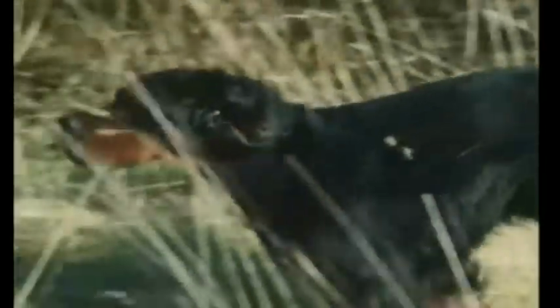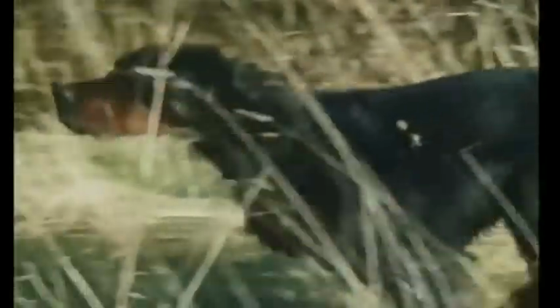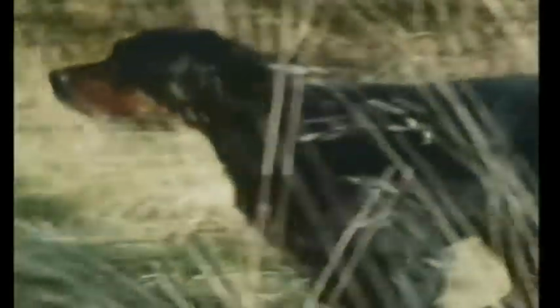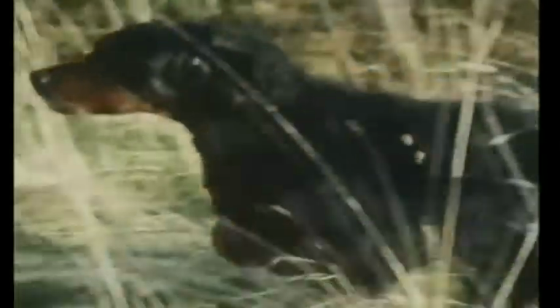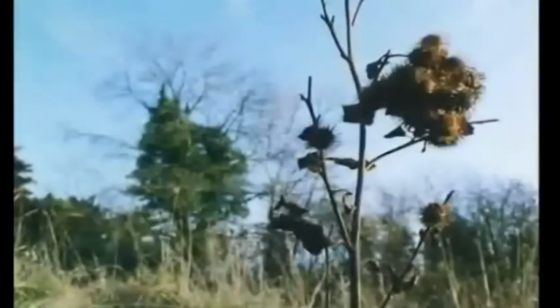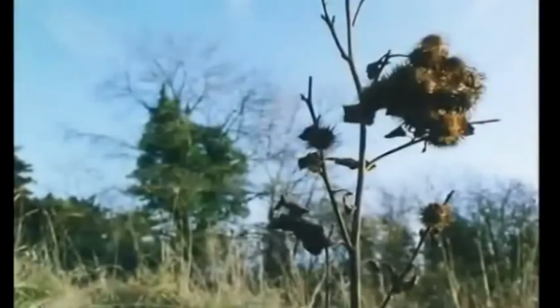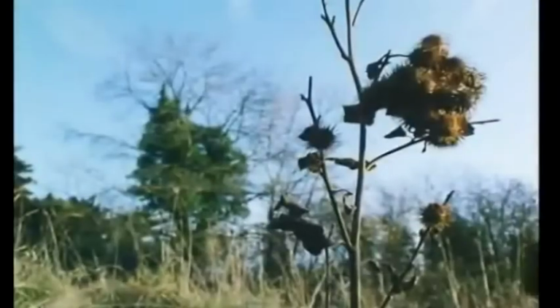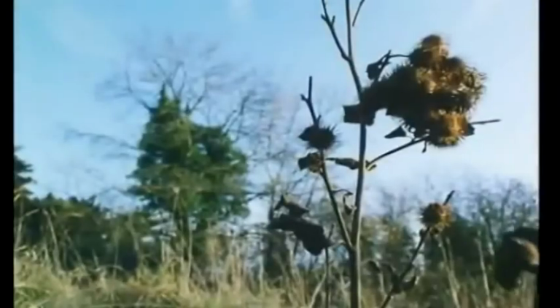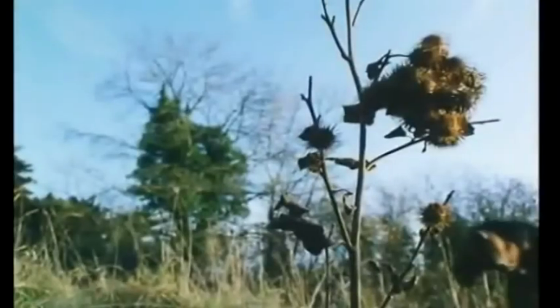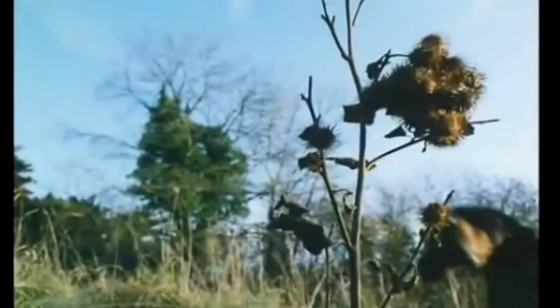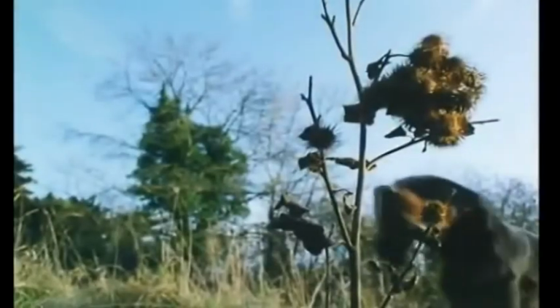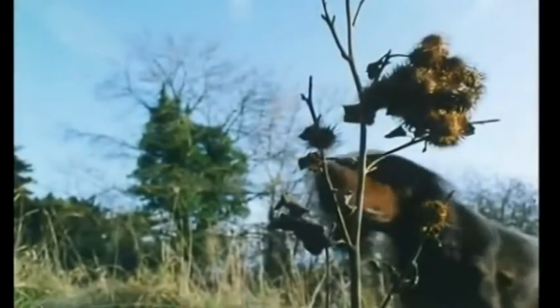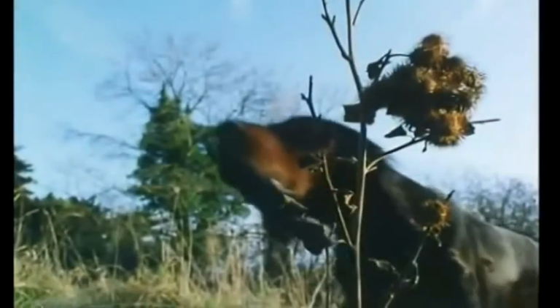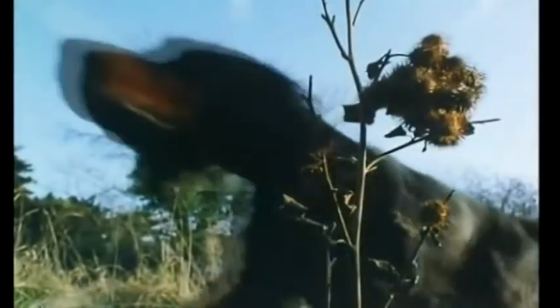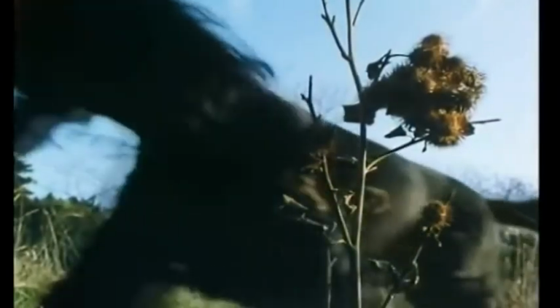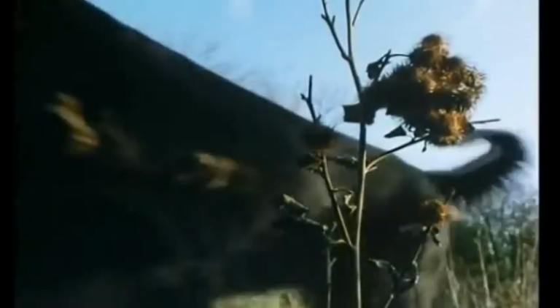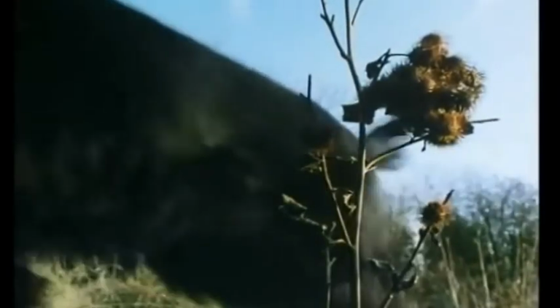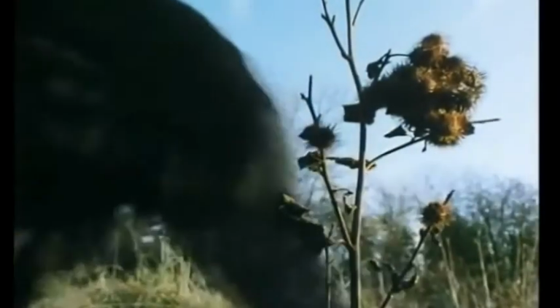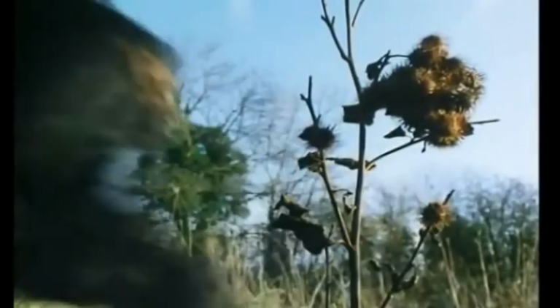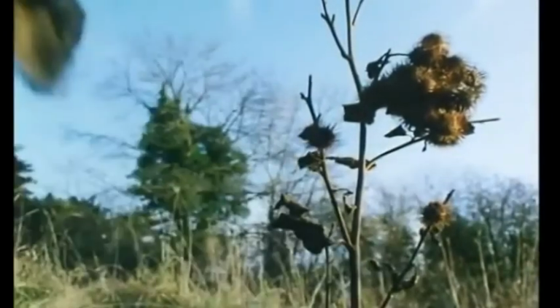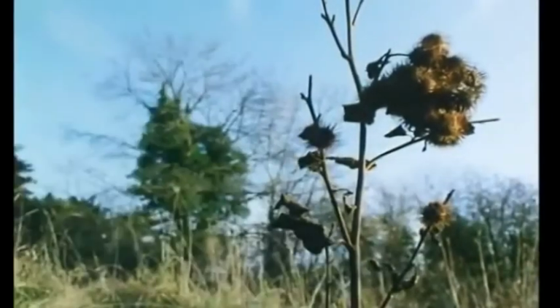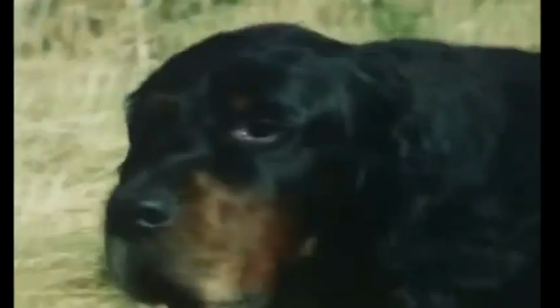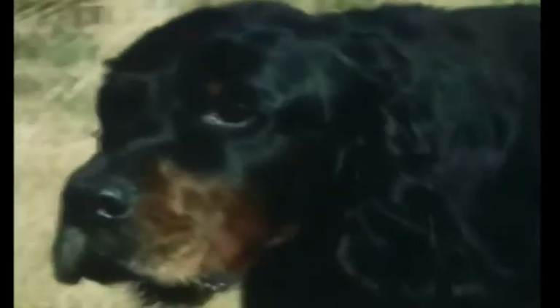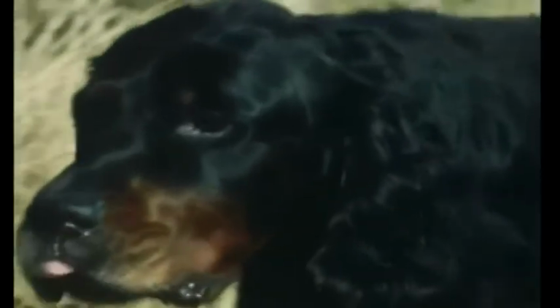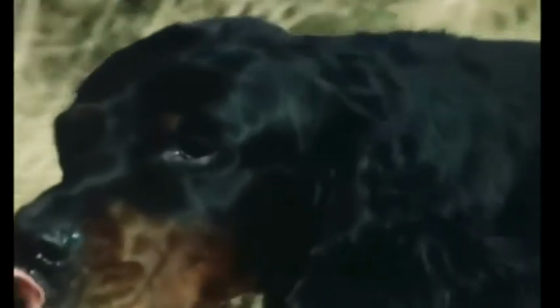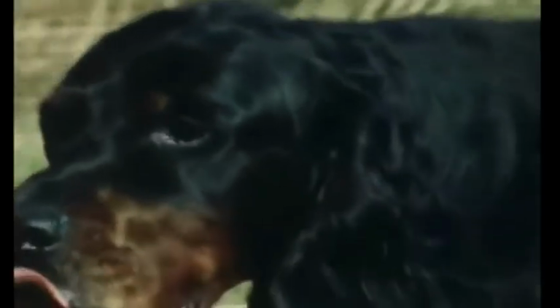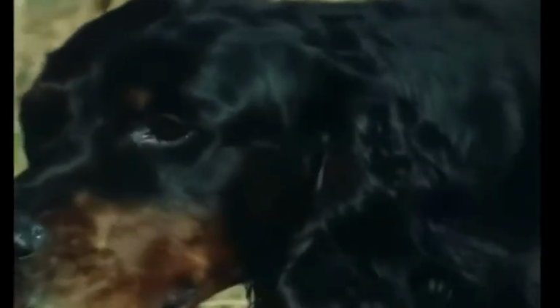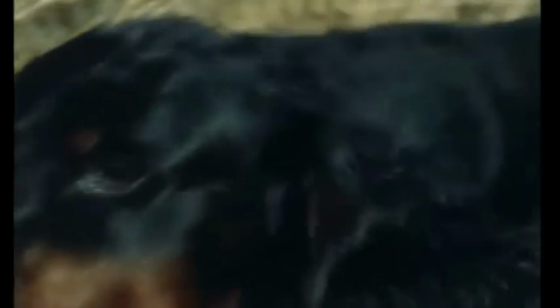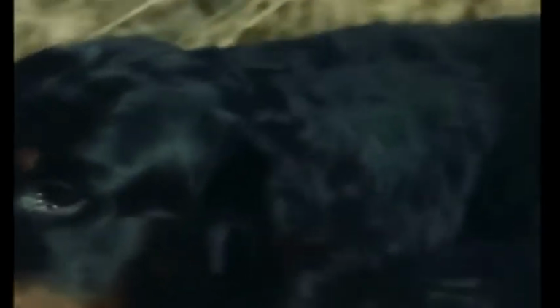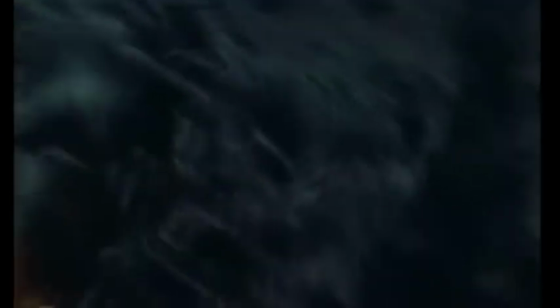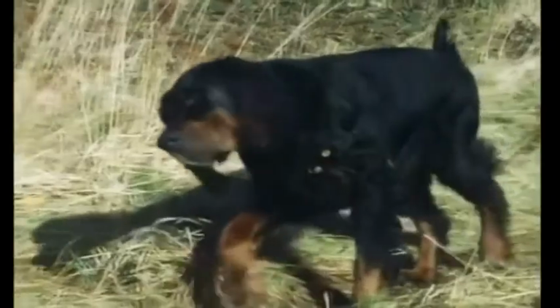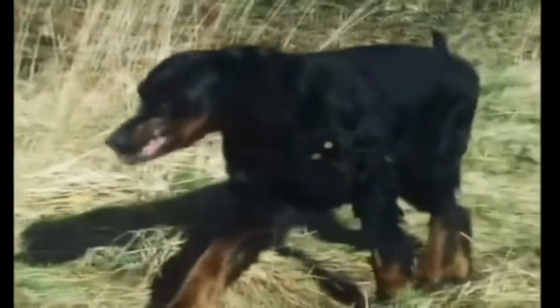Eventually, the burrs are licked off, picked off, or shaken off. And if the burdock is lucky, that will happen some distance from where the adult plant grew.